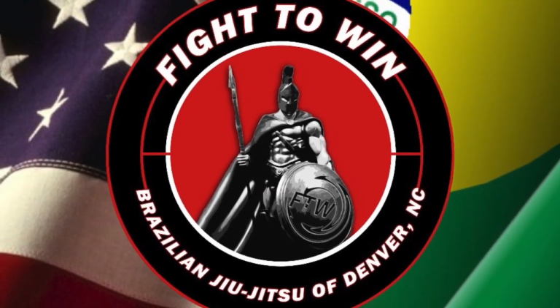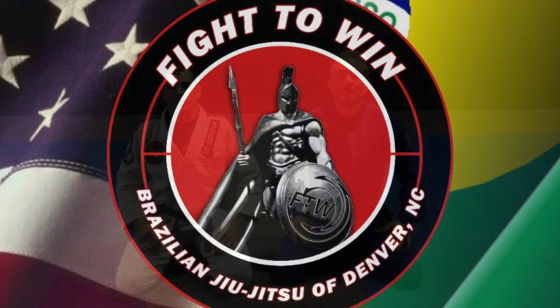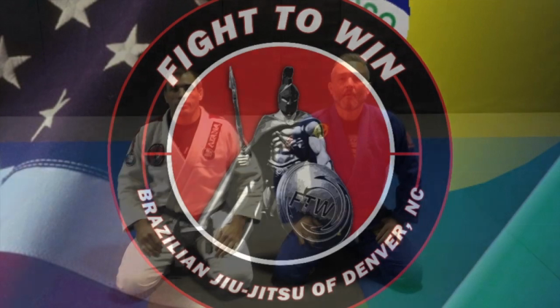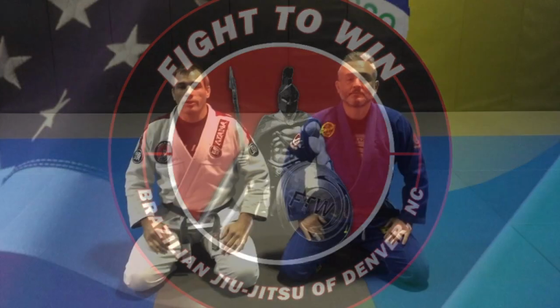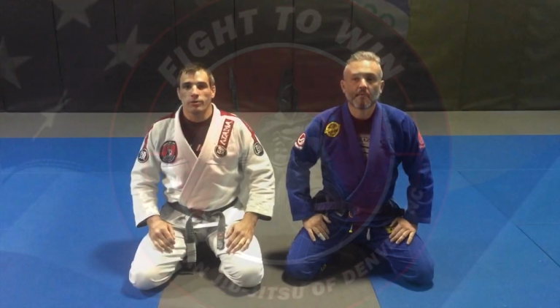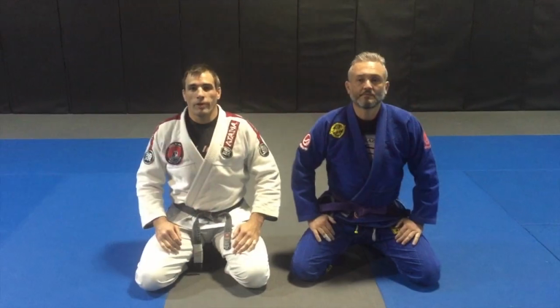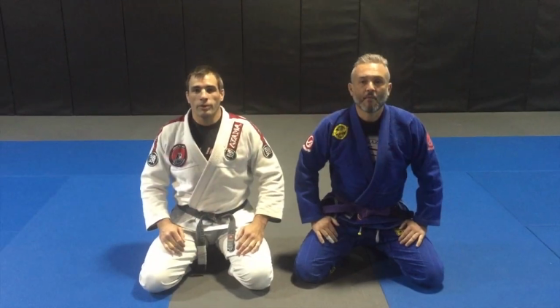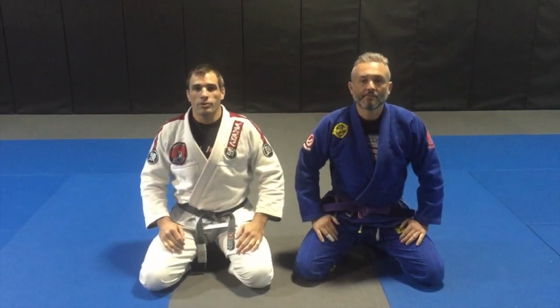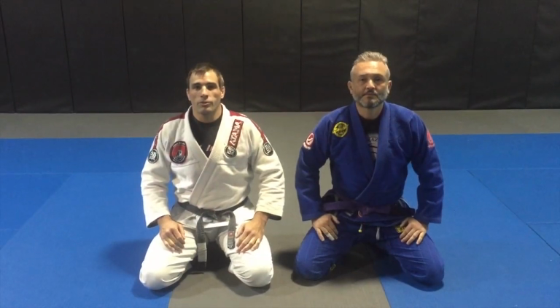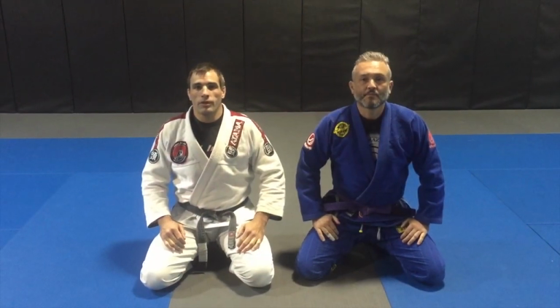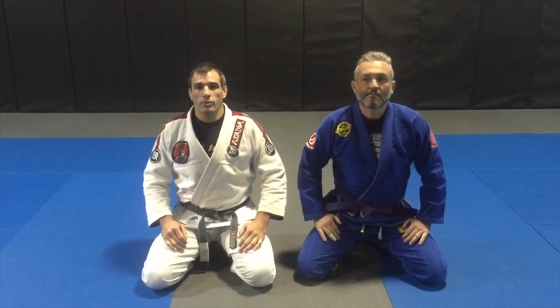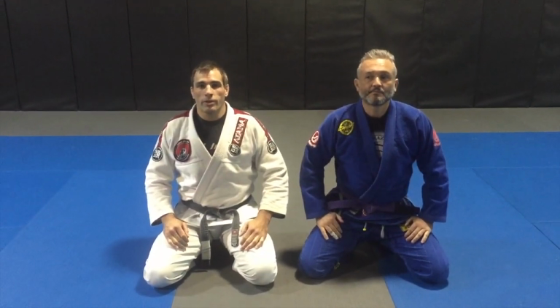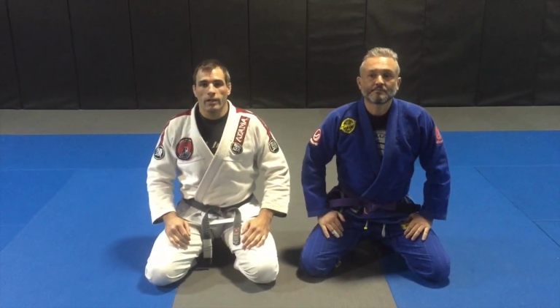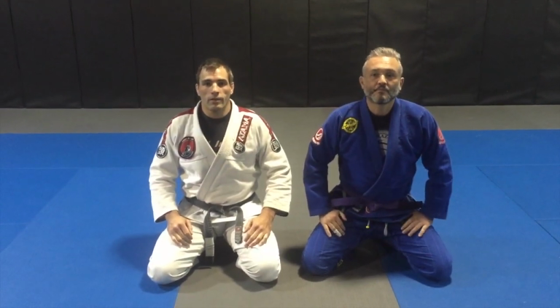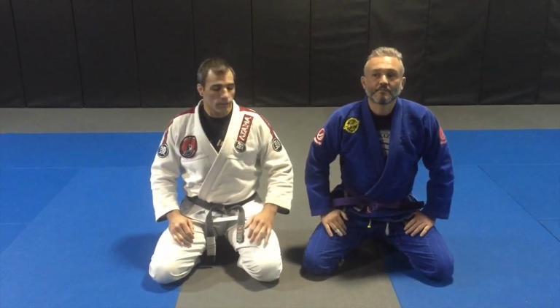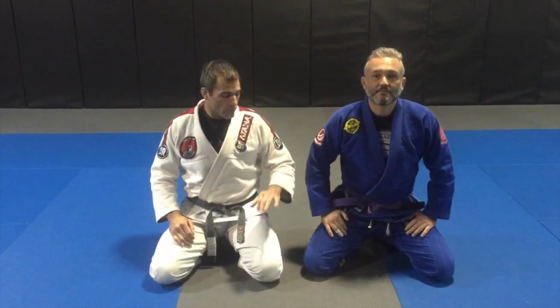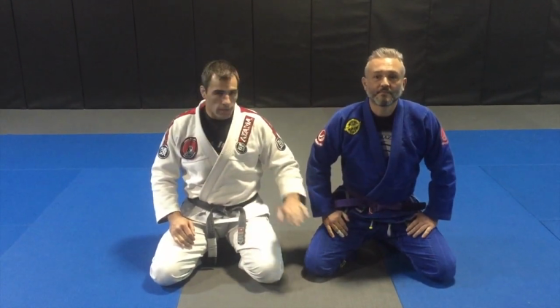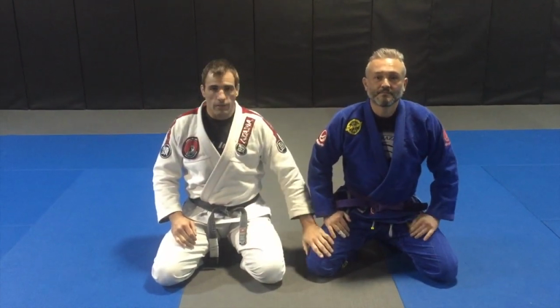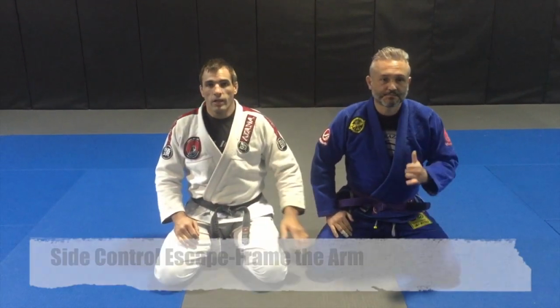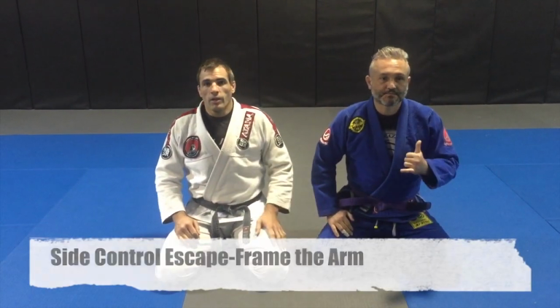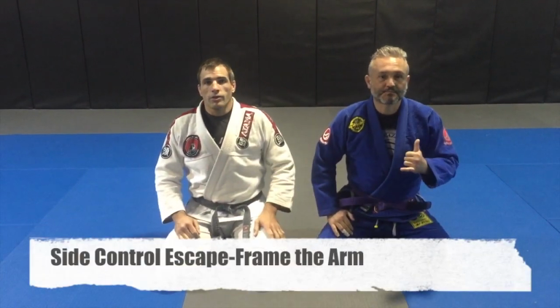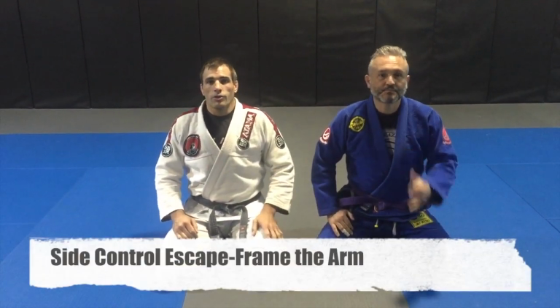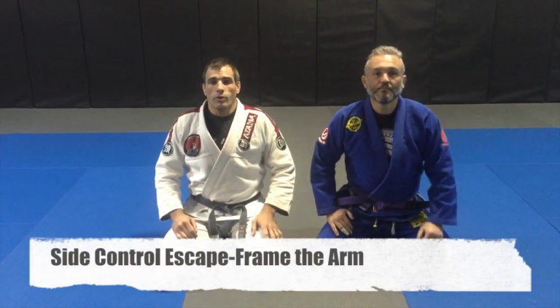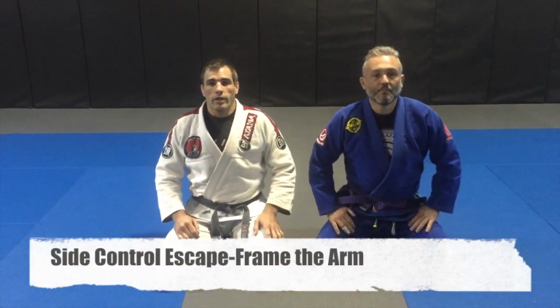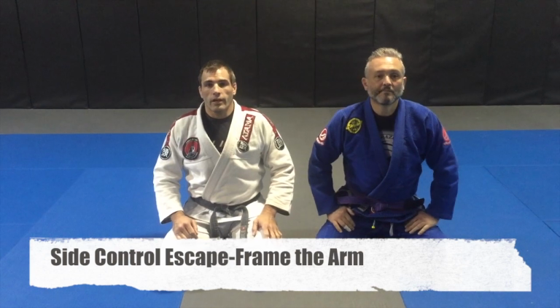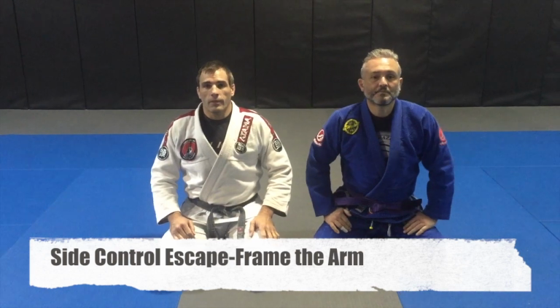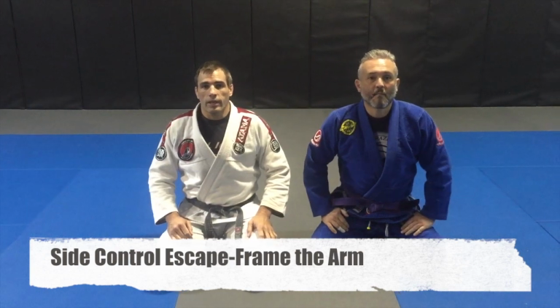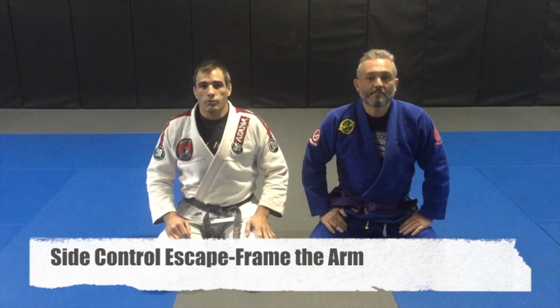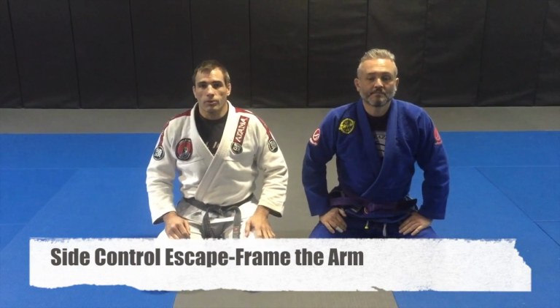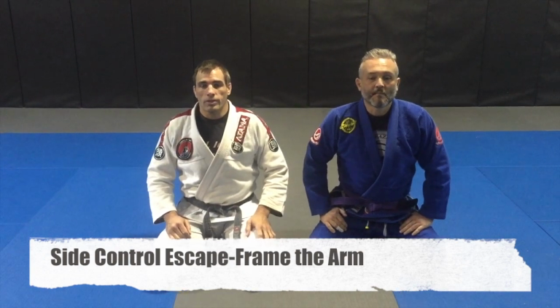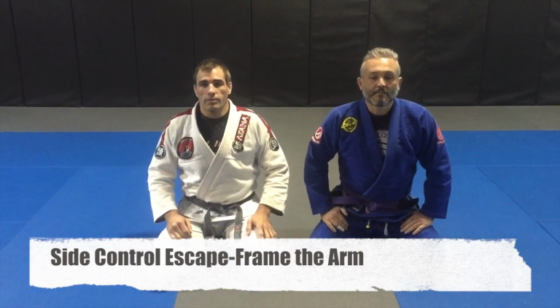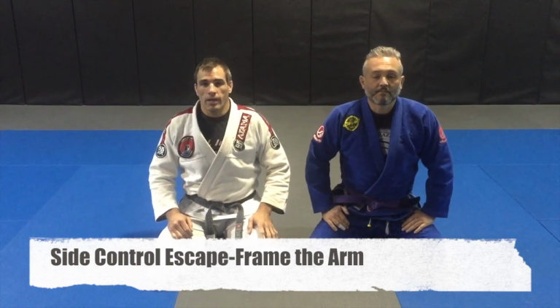This is John Plyler from Fight to Win Jiu Jitsu of Denton, North Carolina. This is Charlie Canales. I'm going to show you a quick side control escape today.